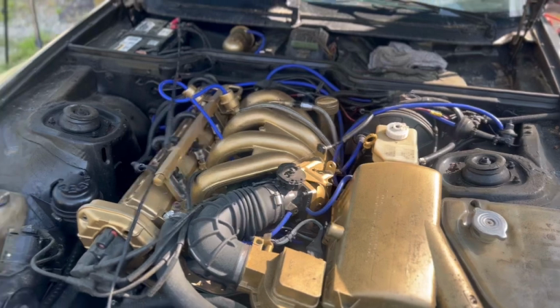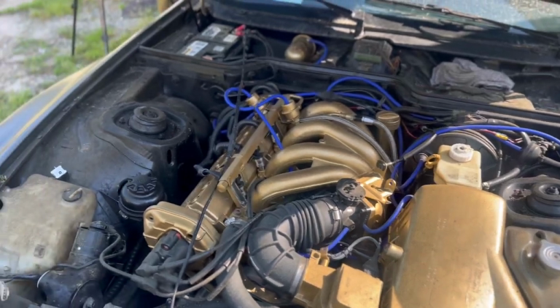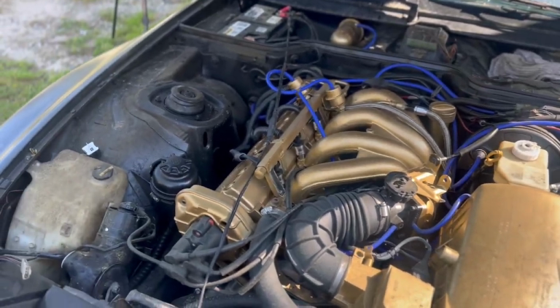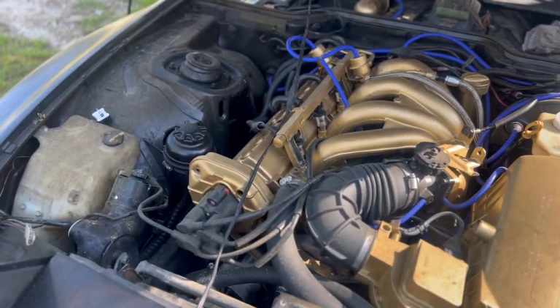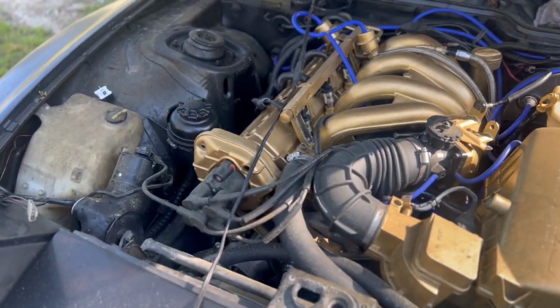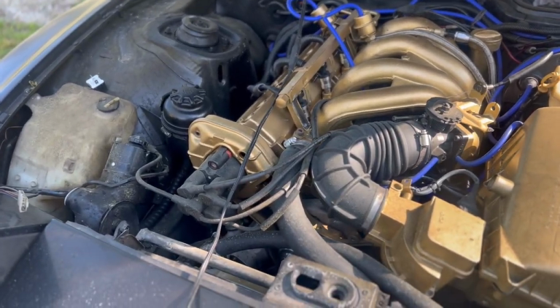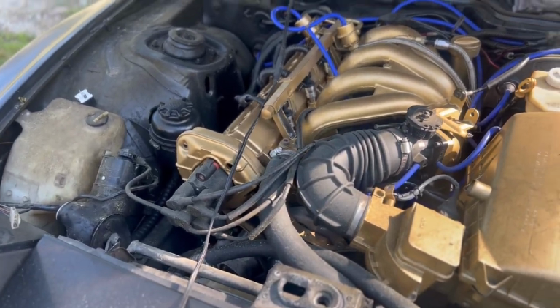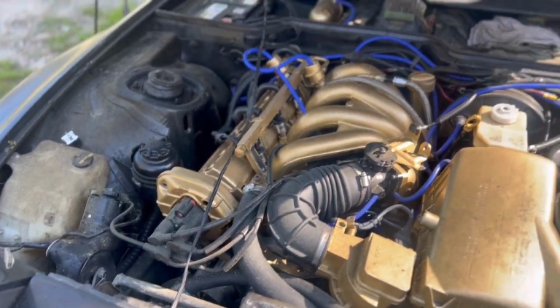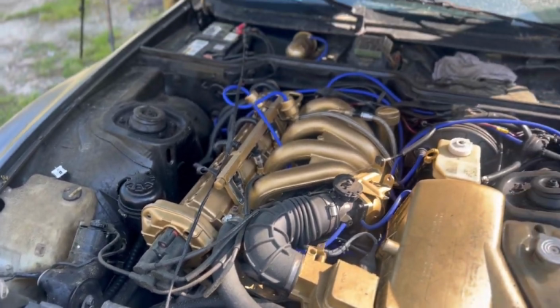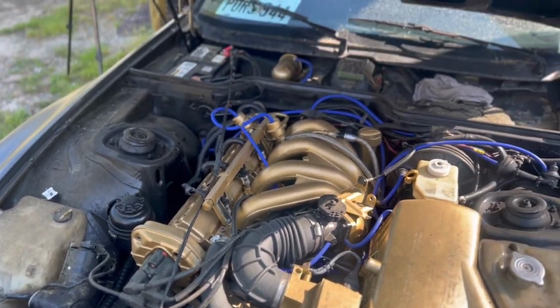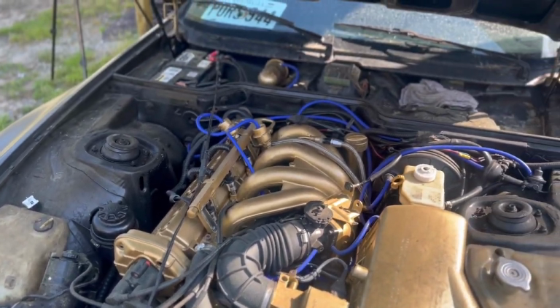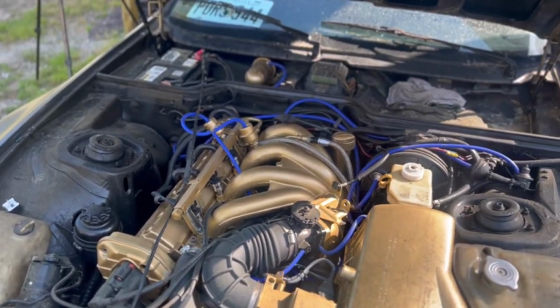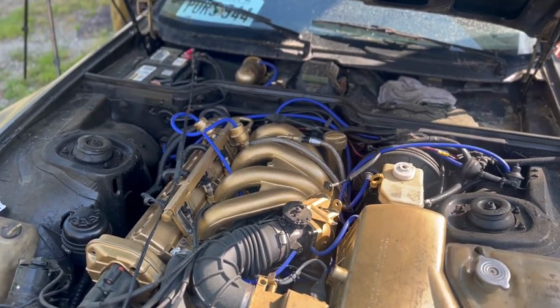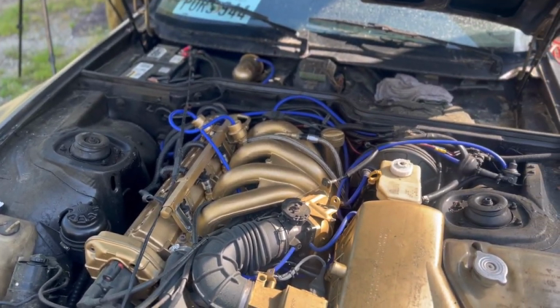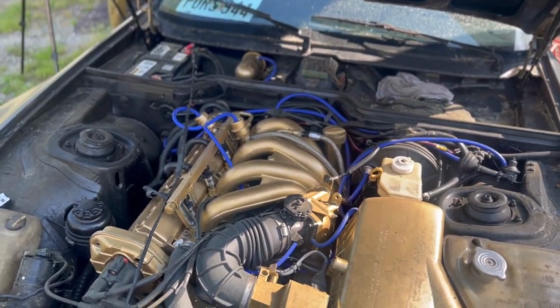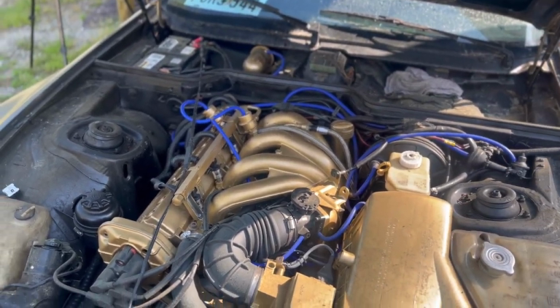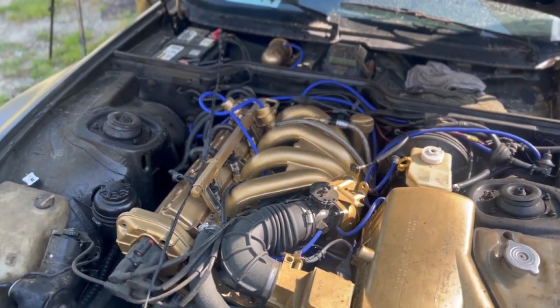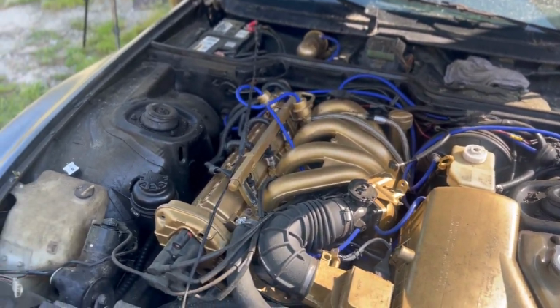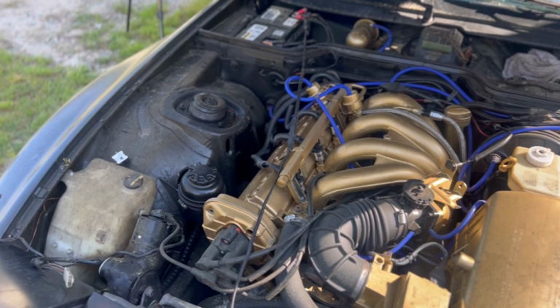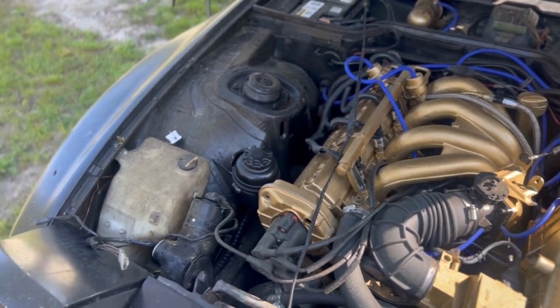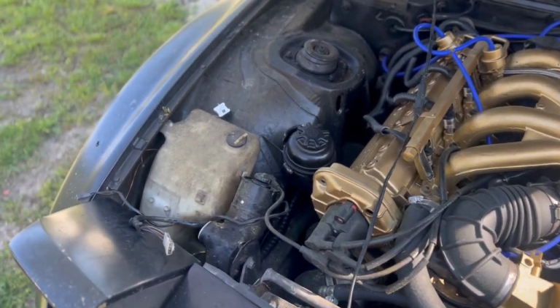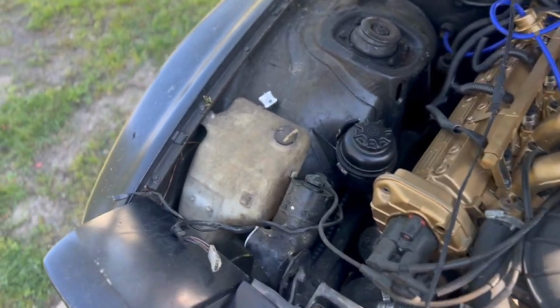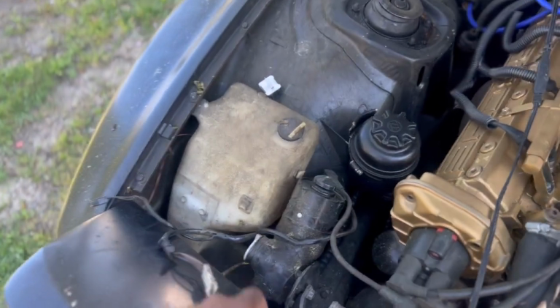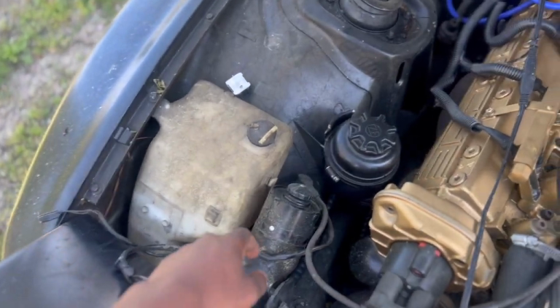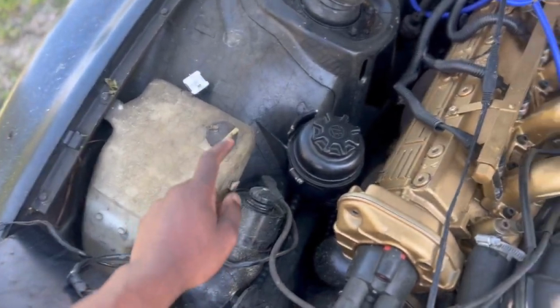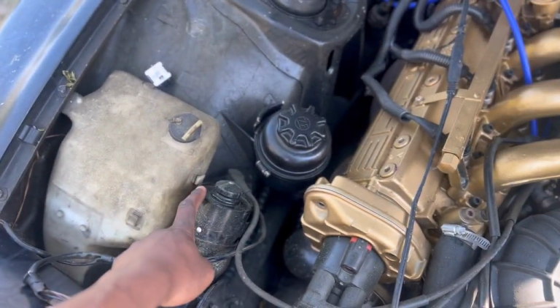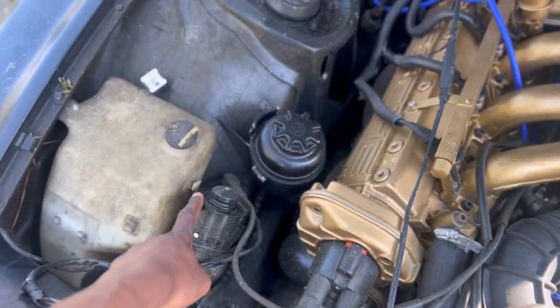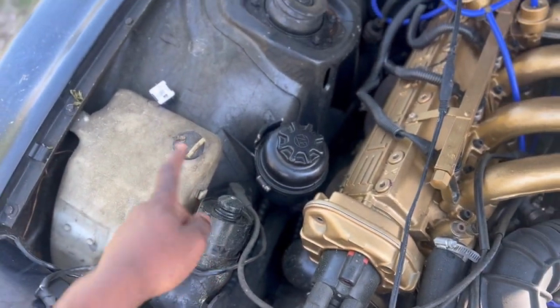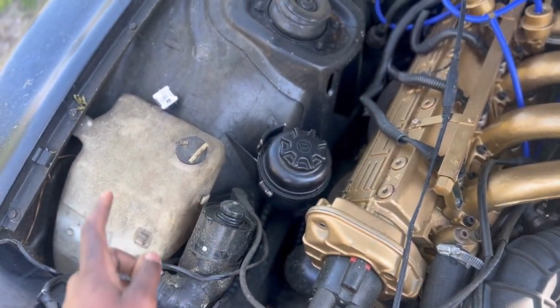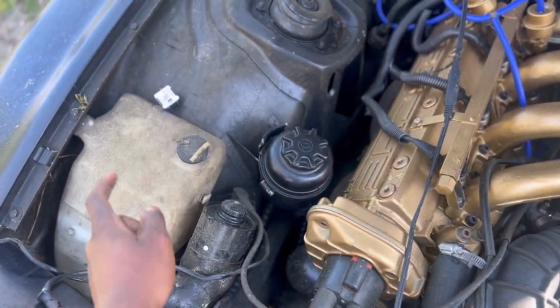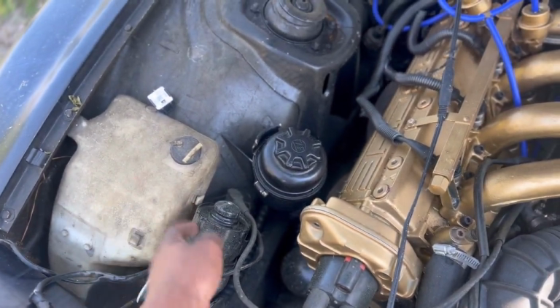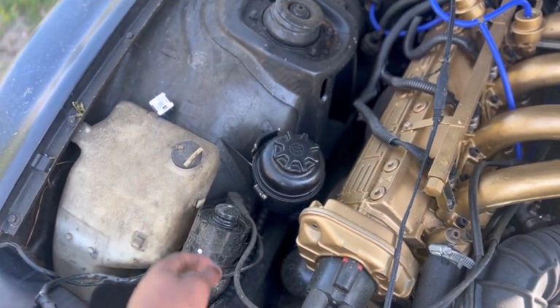Good morning, YouTube. As you can see, I am on my 944-84. I am going to work on this headlight motor. I'm going to see if it's good.